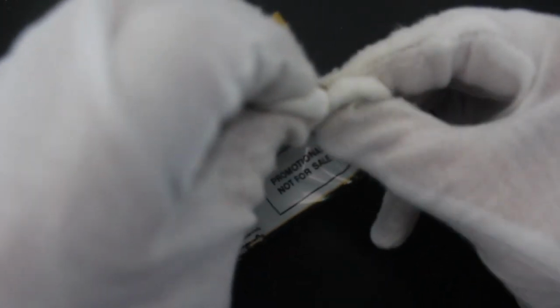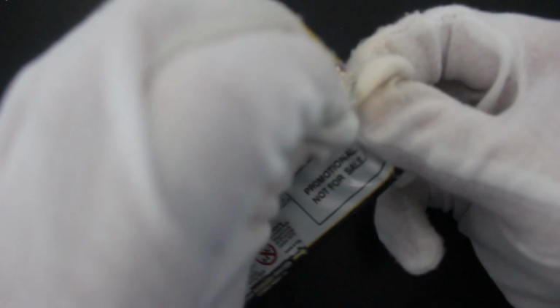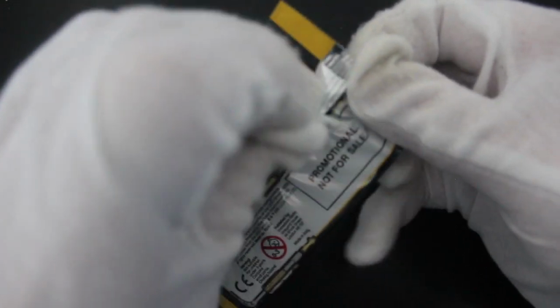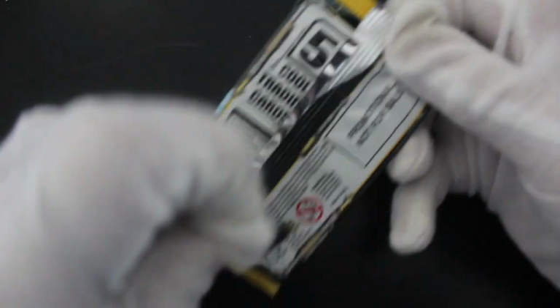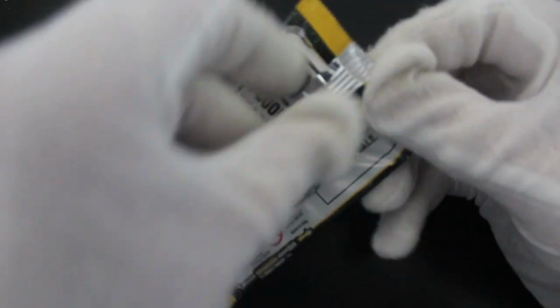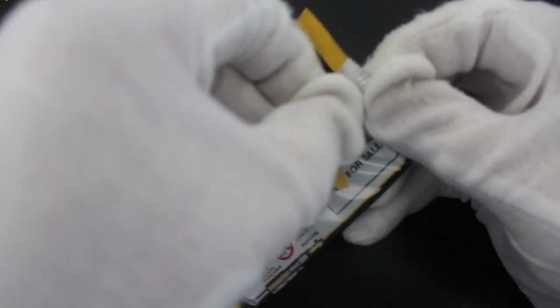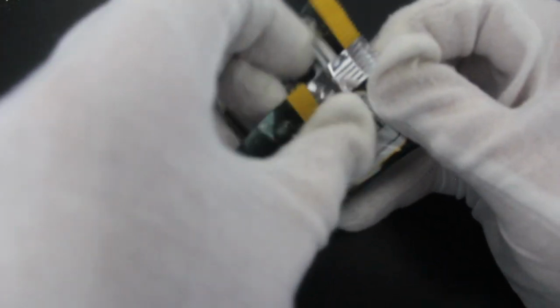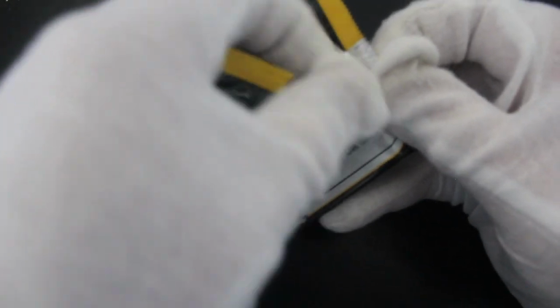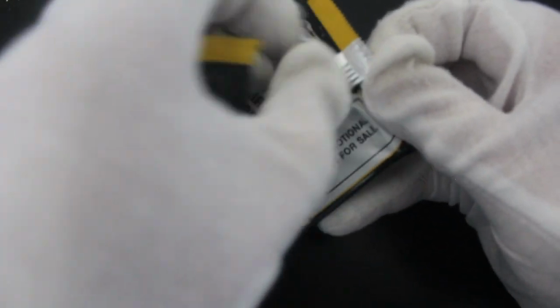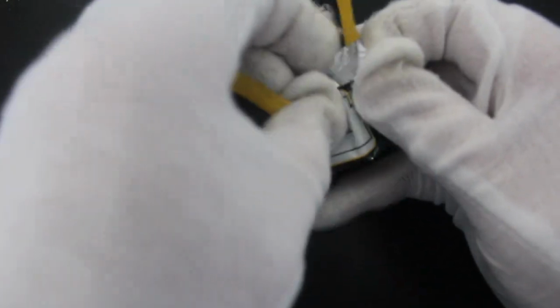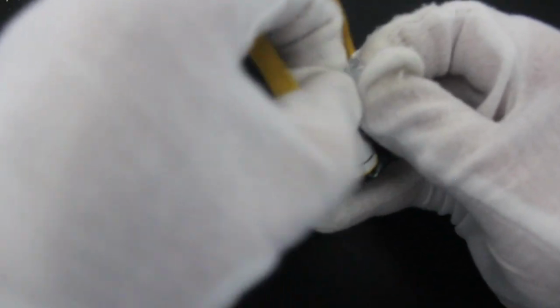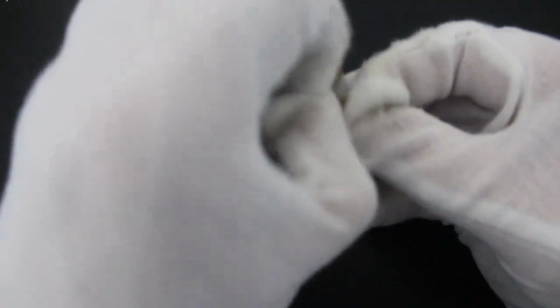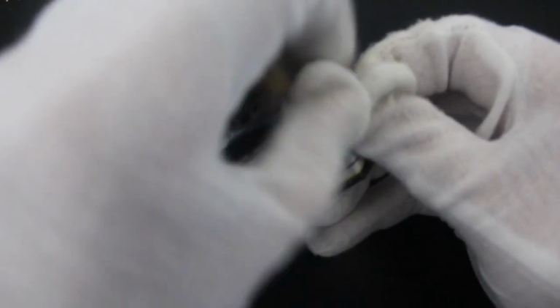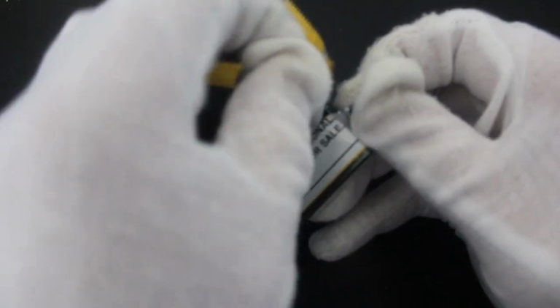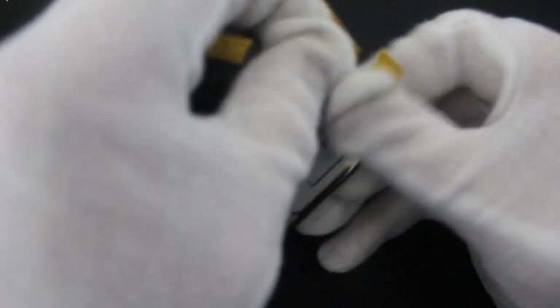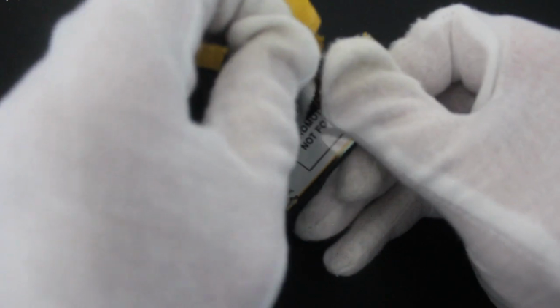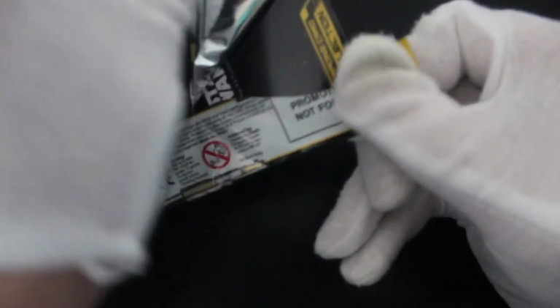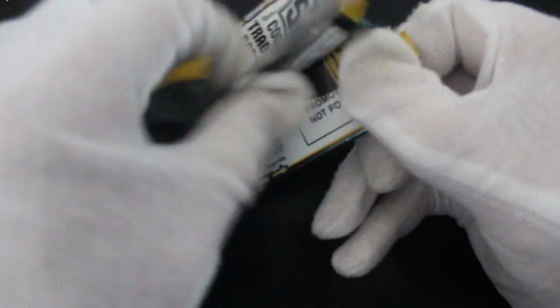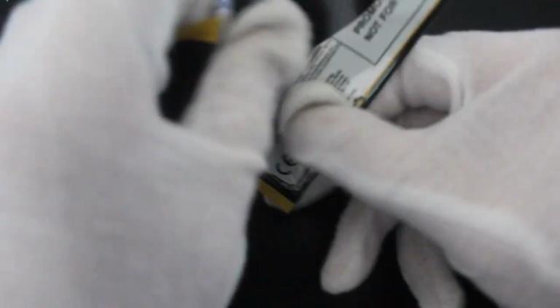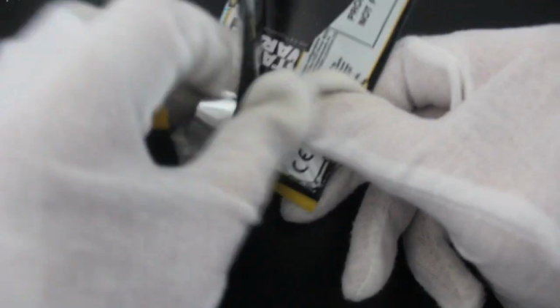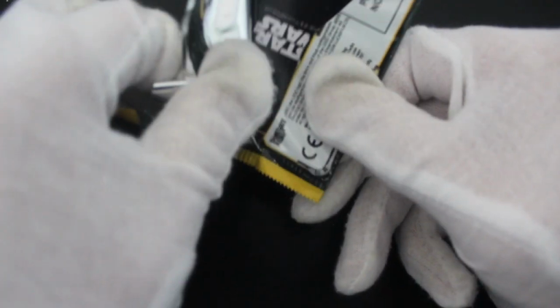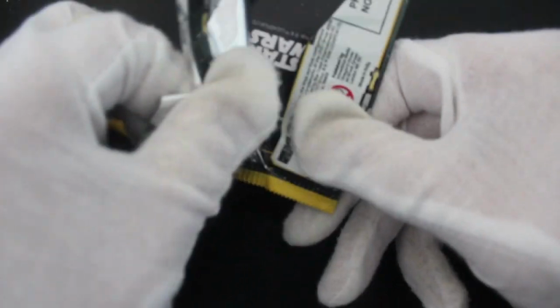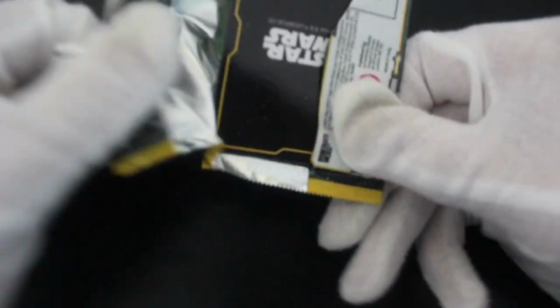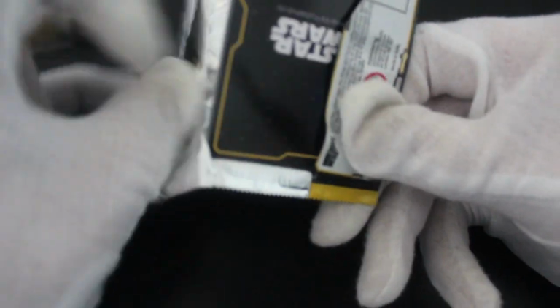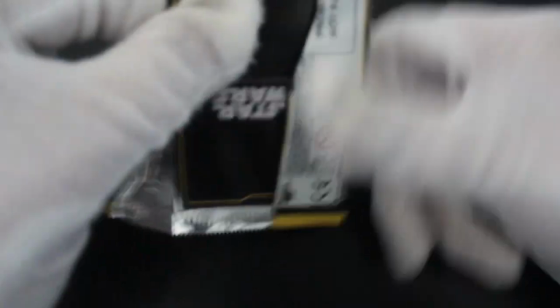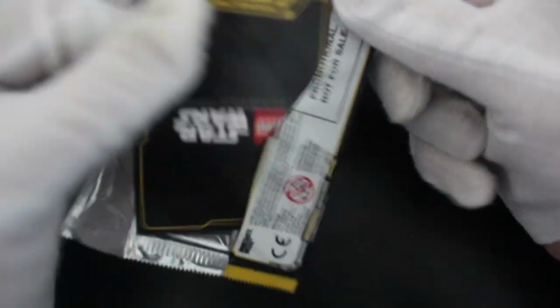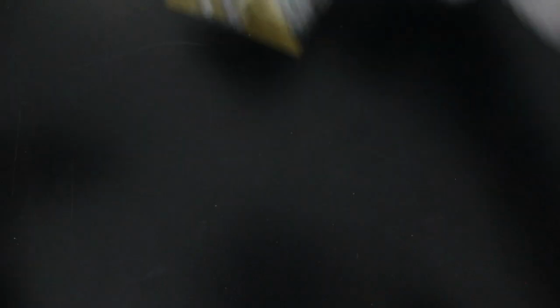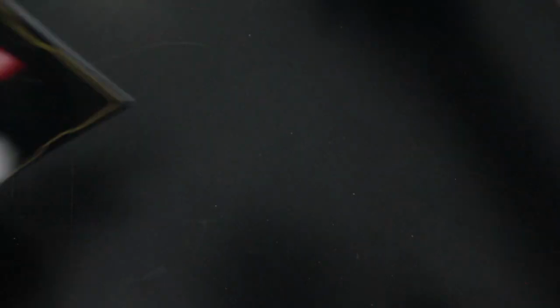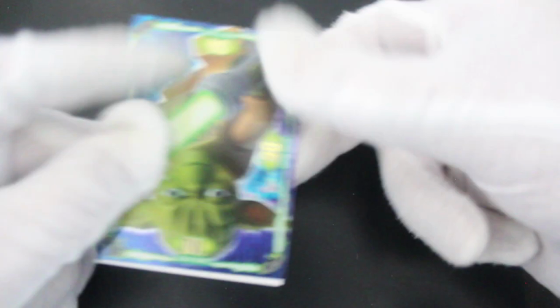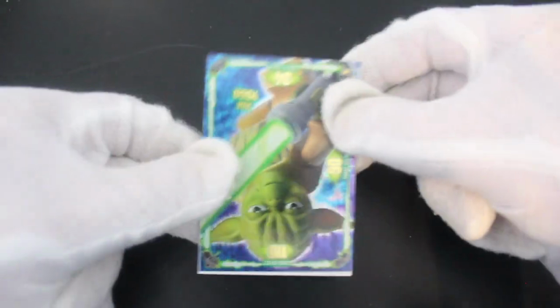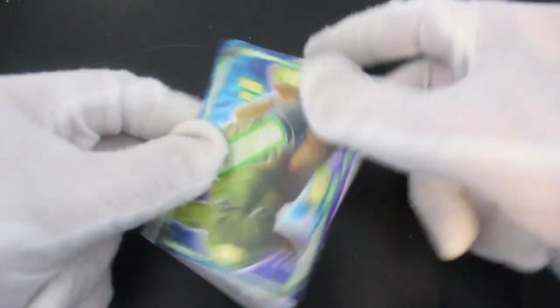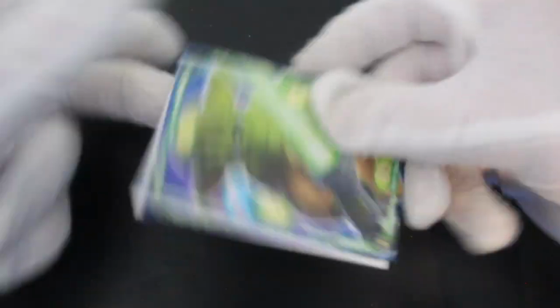Let's get straight in here. It's a foil pack. We know the score by now — you're going to rip it. Don't try otherwise. Just deal with it. Get in, rip it open, look at your cards. Trade them. Keep them. Do it.